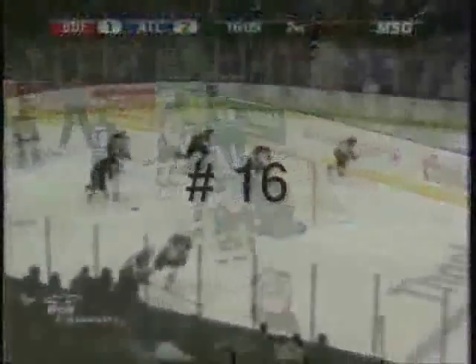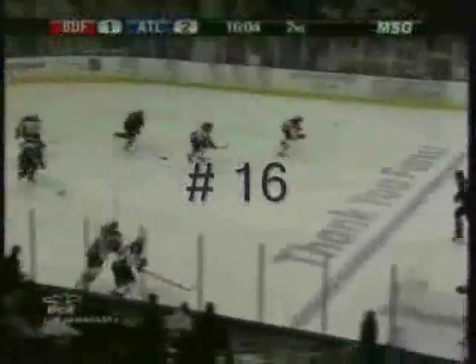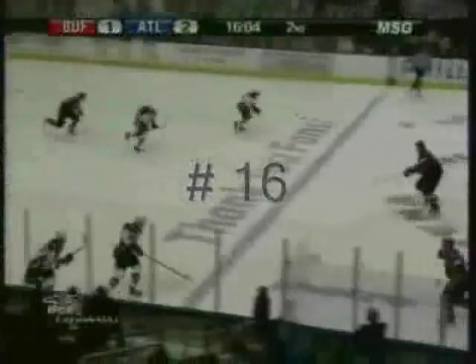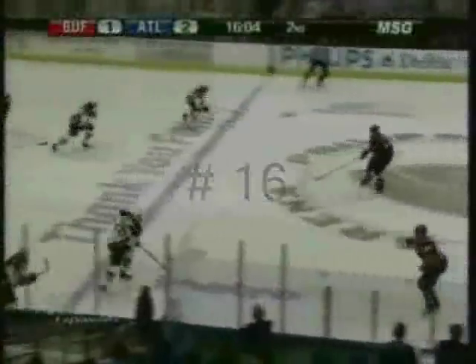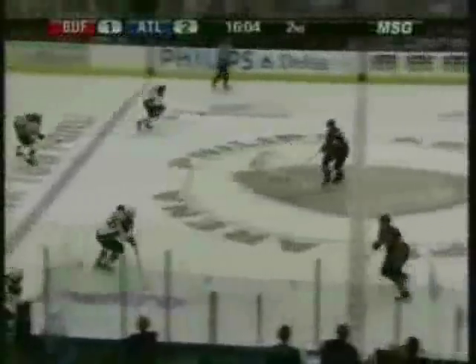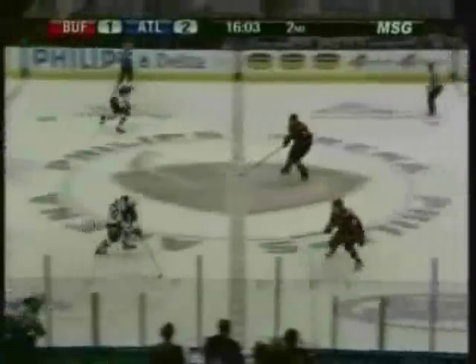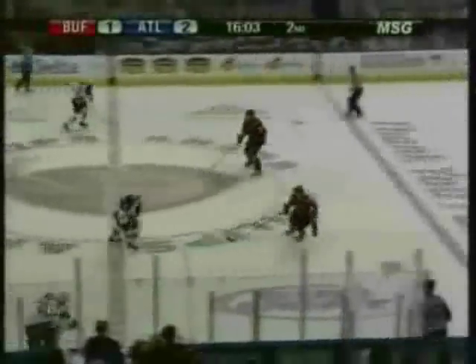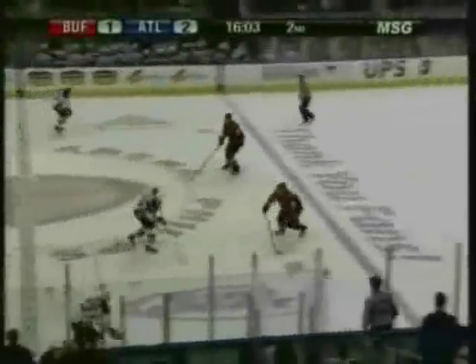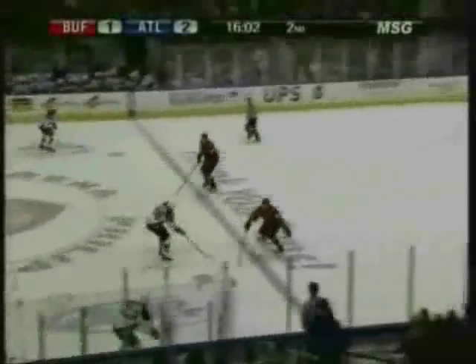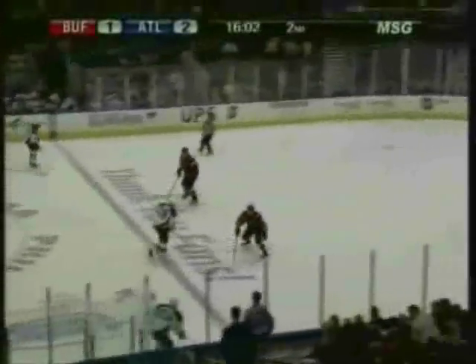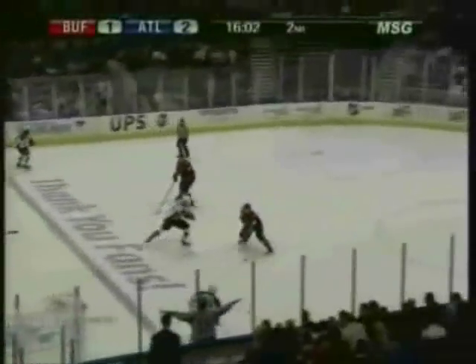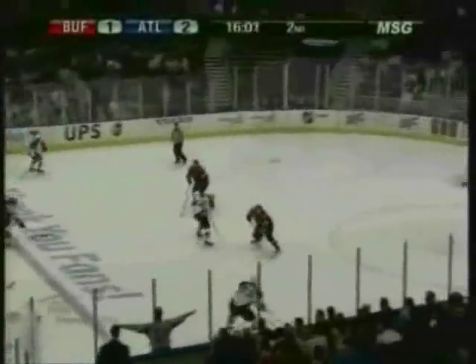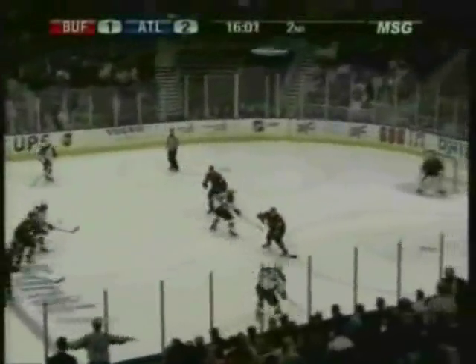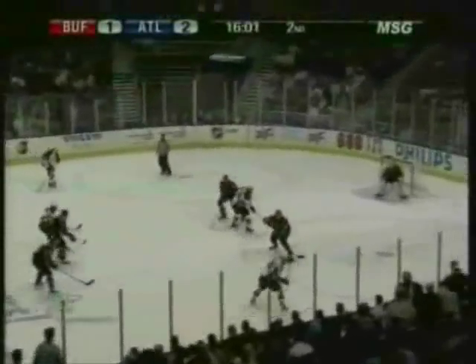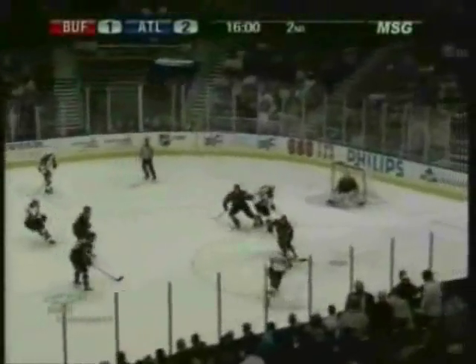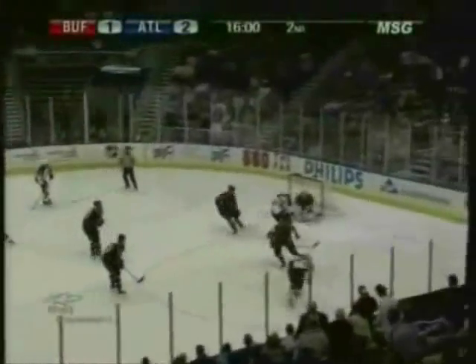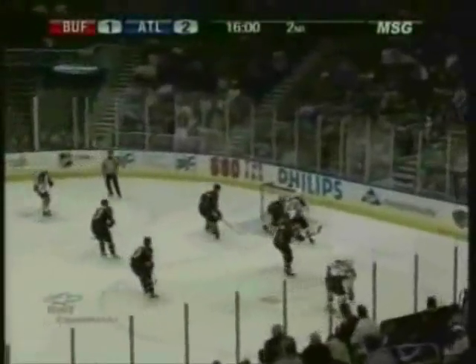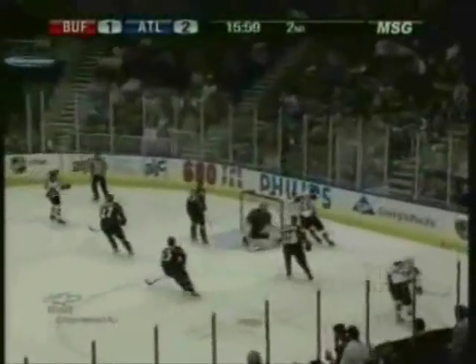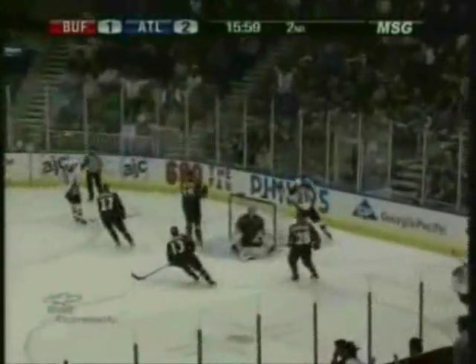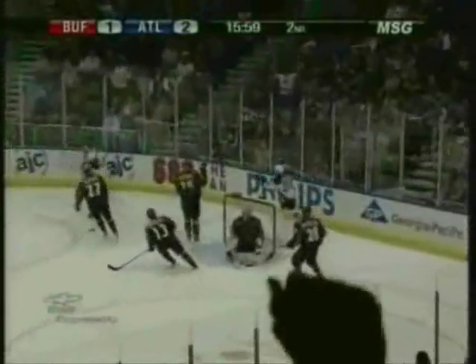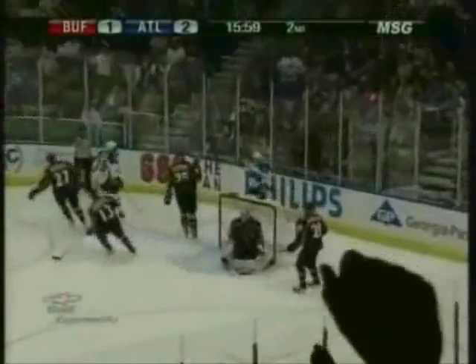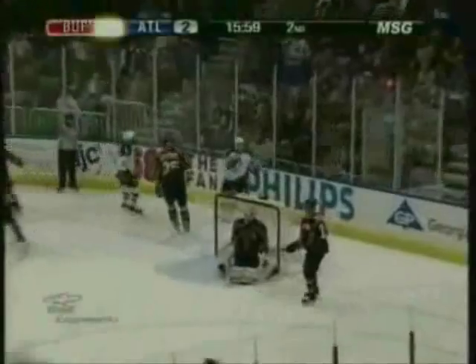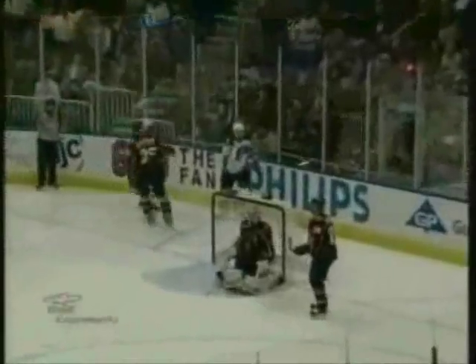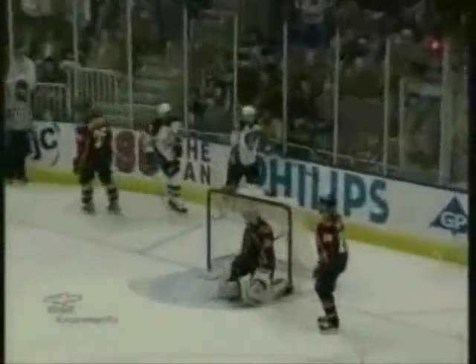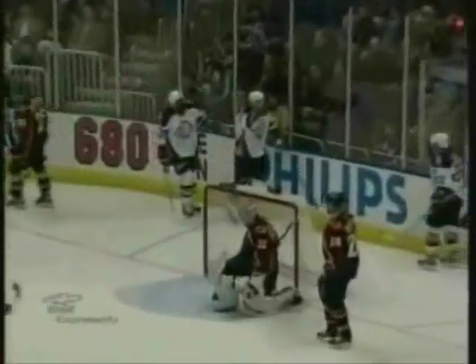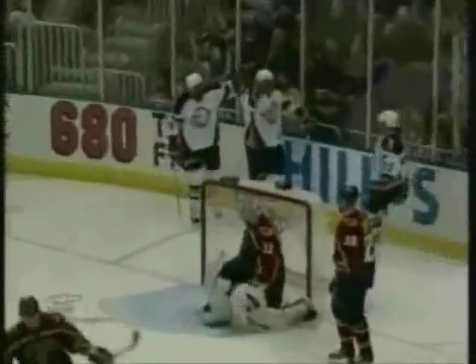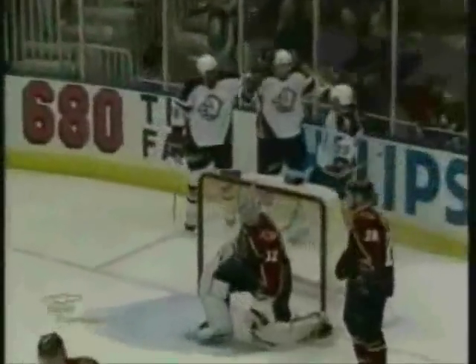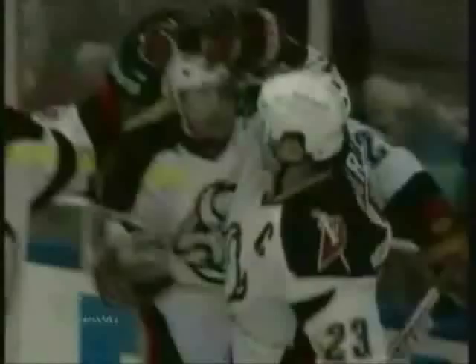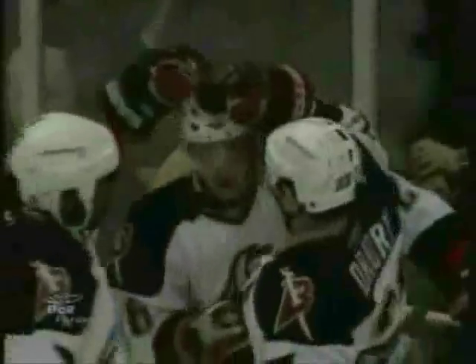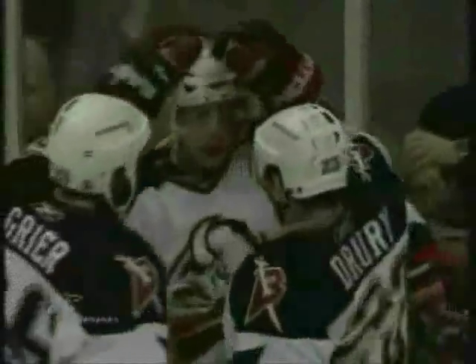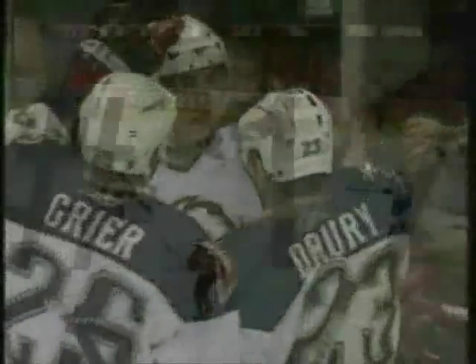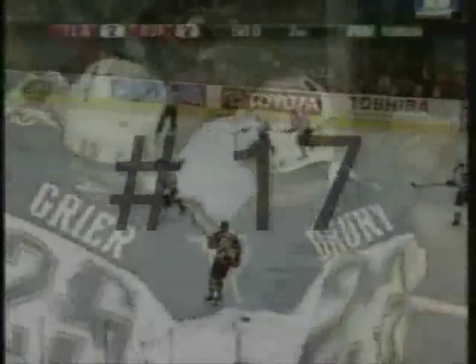Sabres bring it back now on the rush. Vanek — Vanek squeezes it off to Drury. And a good shot, scores! Chris Drury guns it in on the short side!